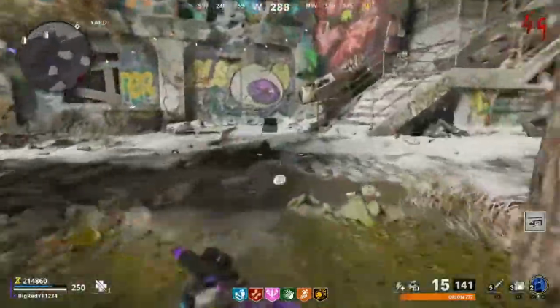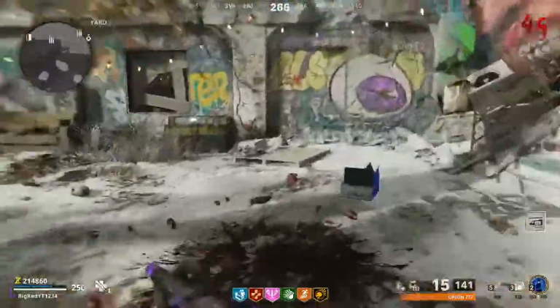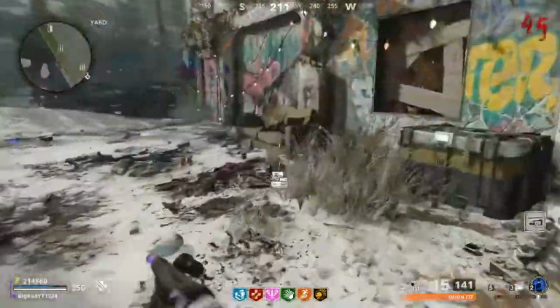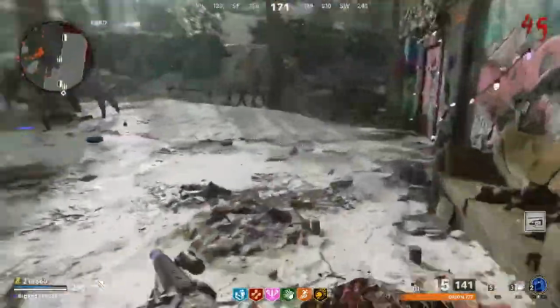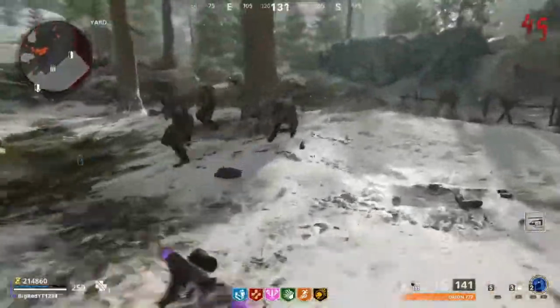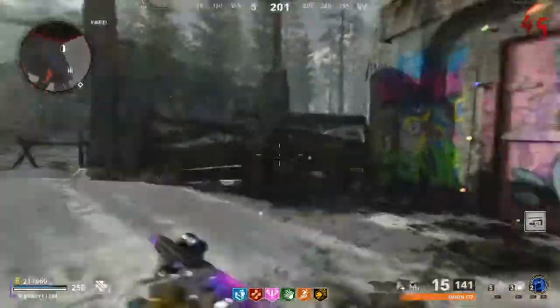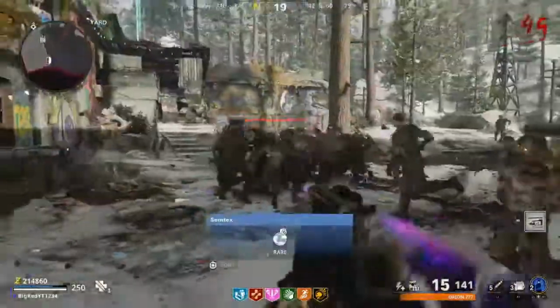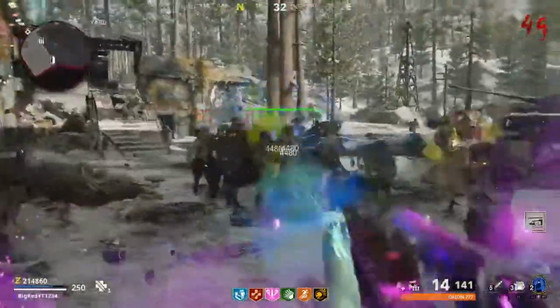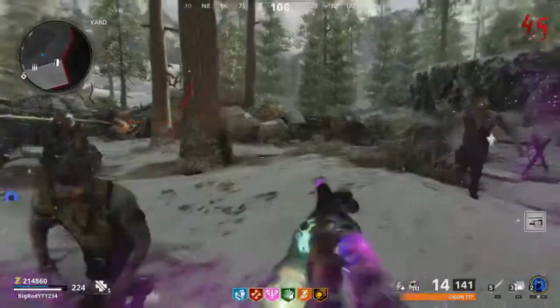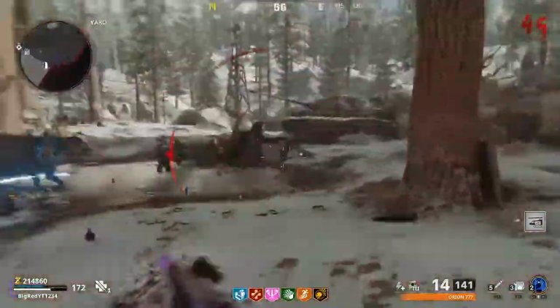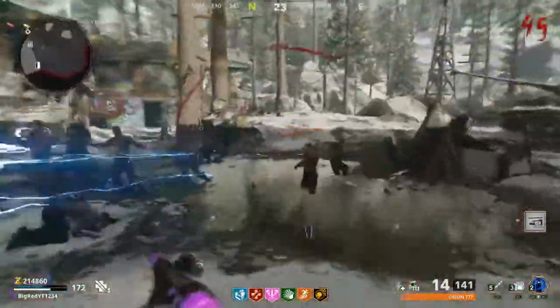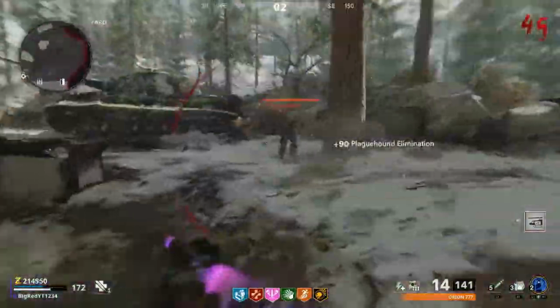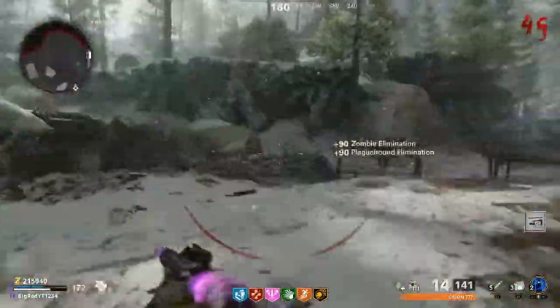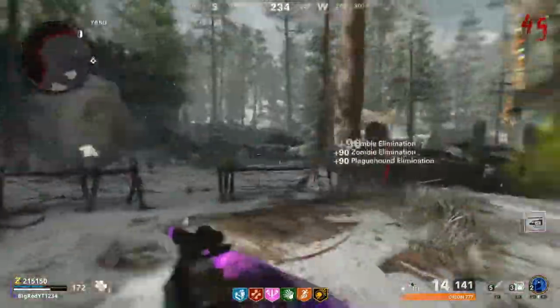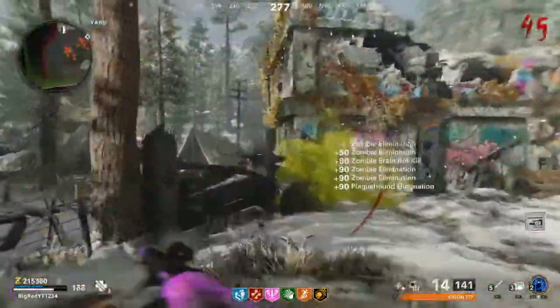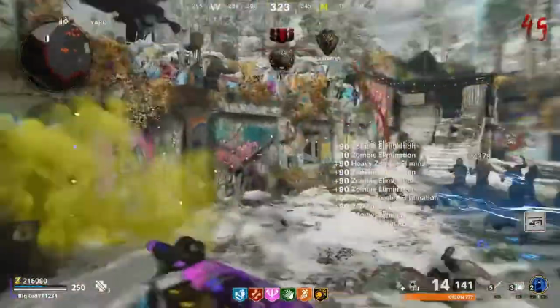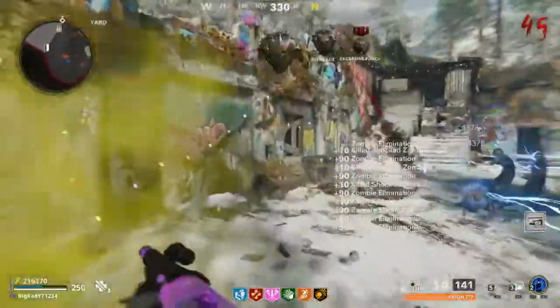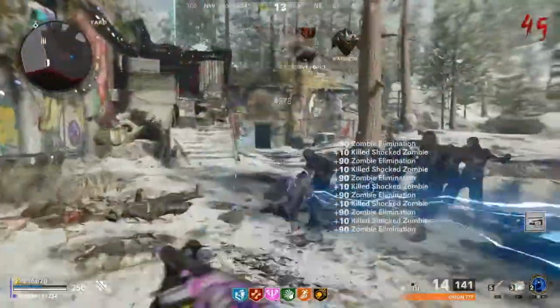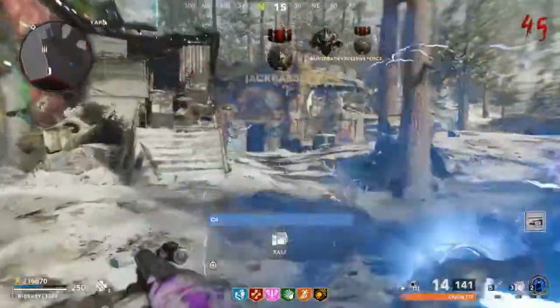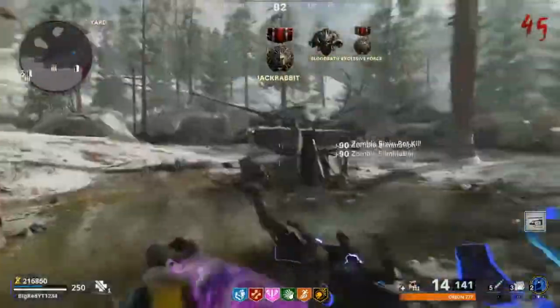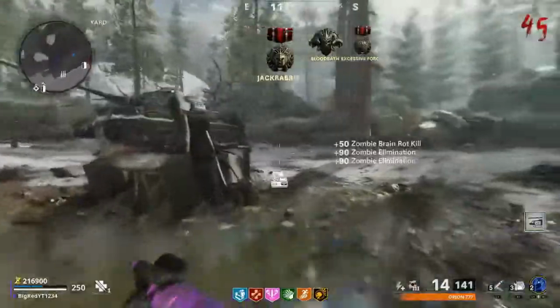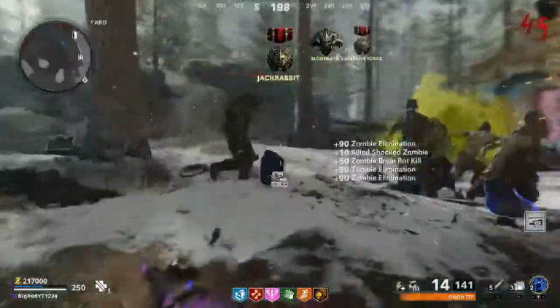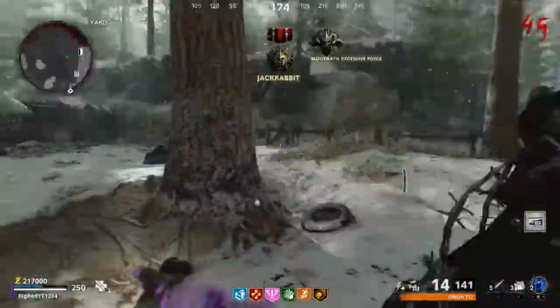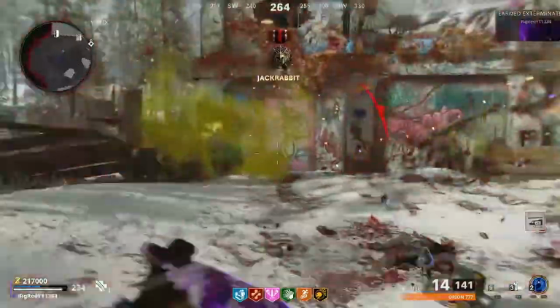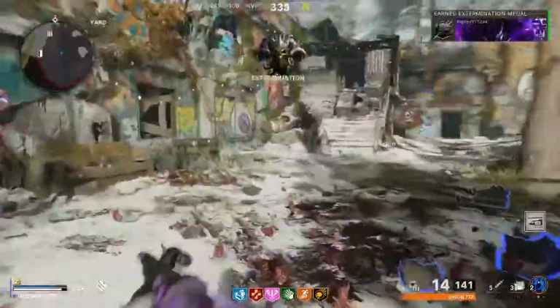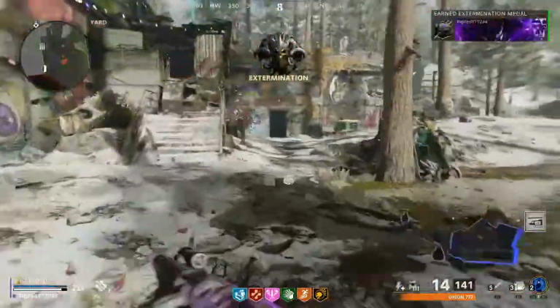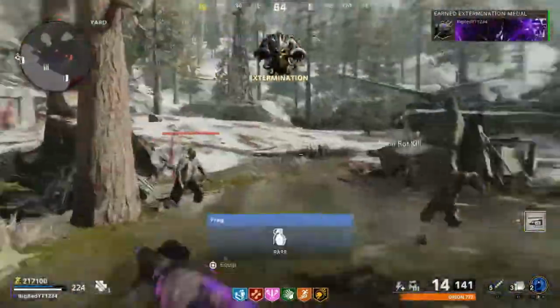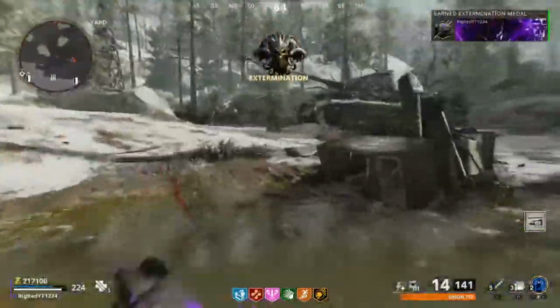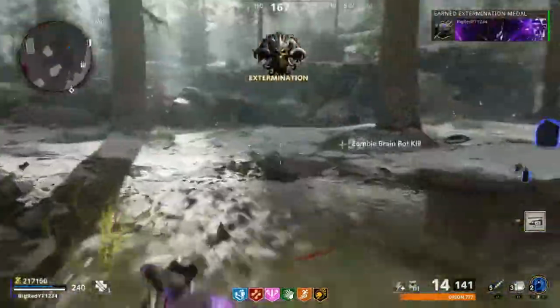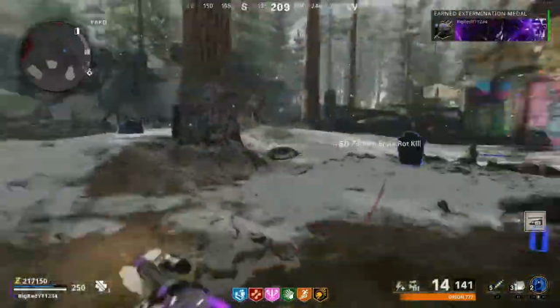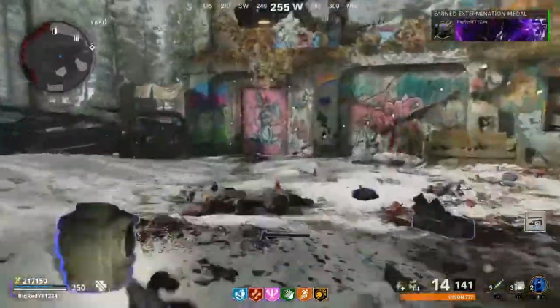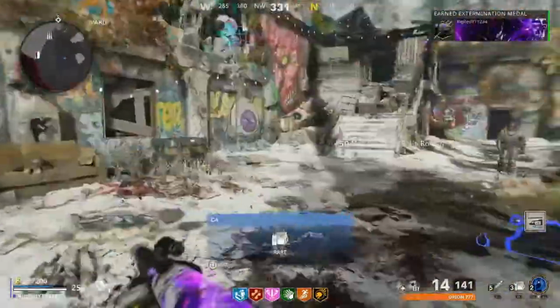In conclusion, all you're going to want to do is train around one of the round-based maps and shoot one shot of your Deadwire gun, let Deadwire do its thing, kill all the zombies, get another train going, and rinse and repeat over and over again.